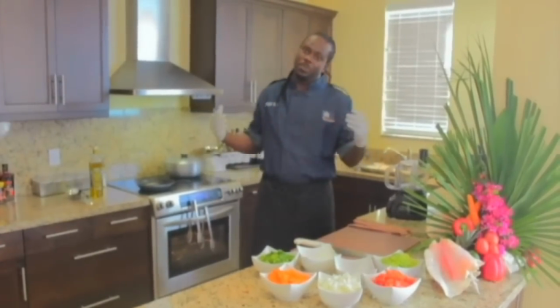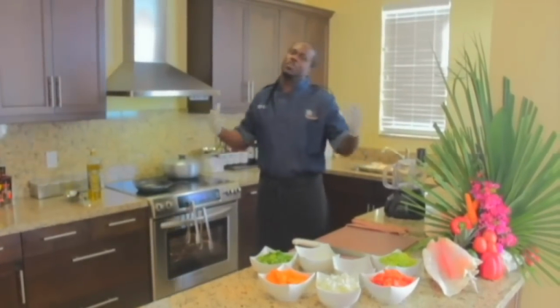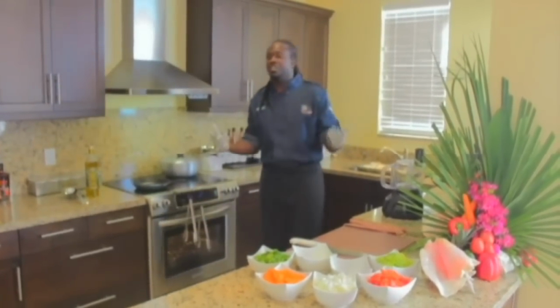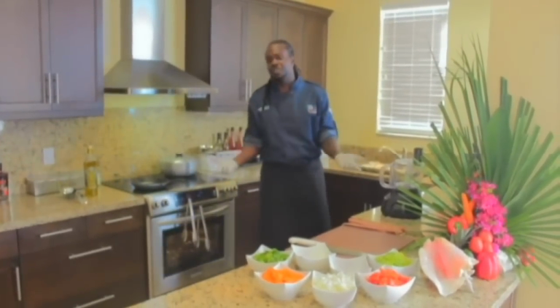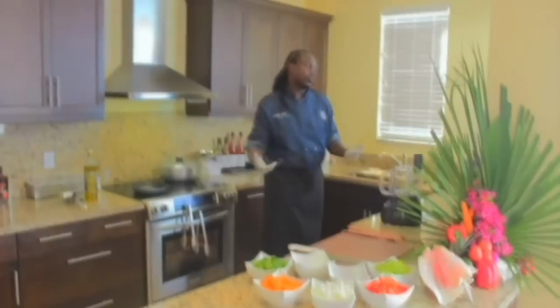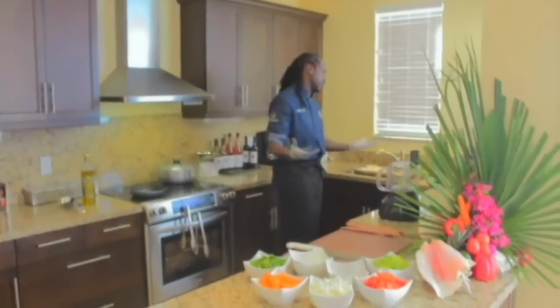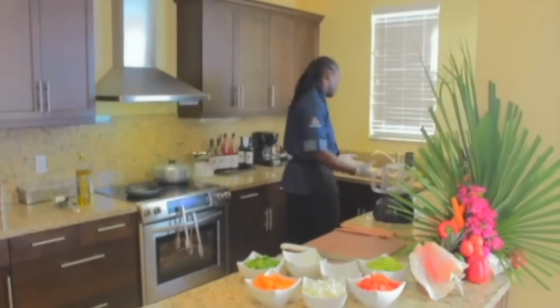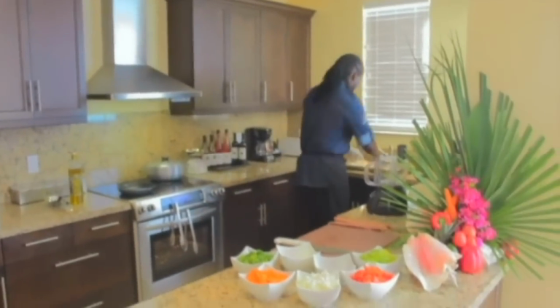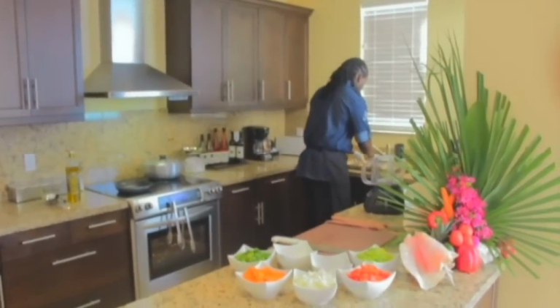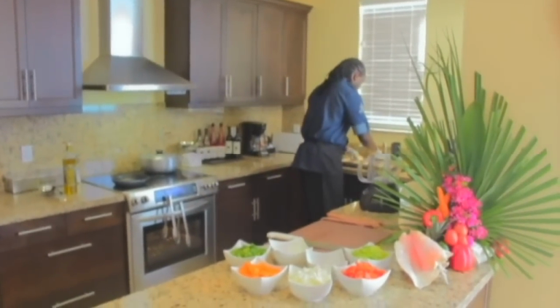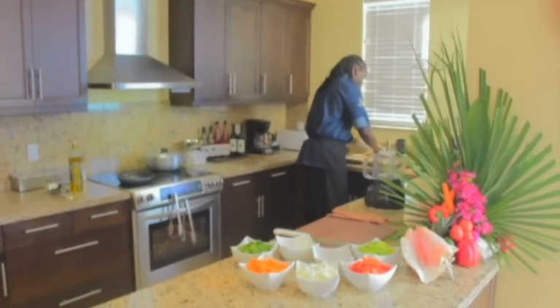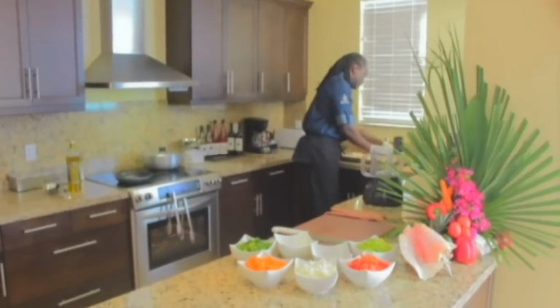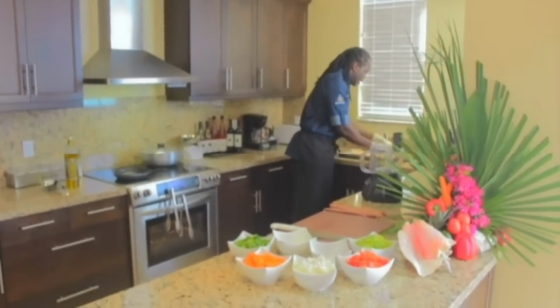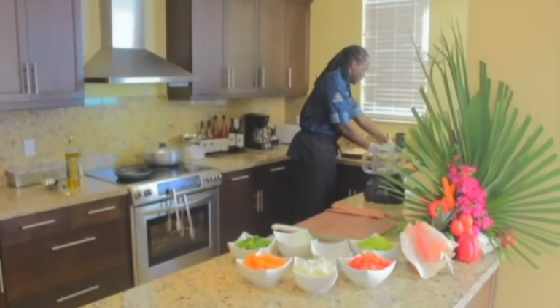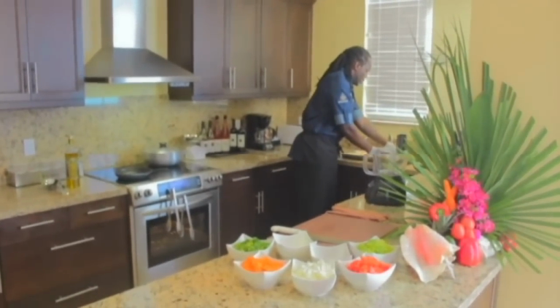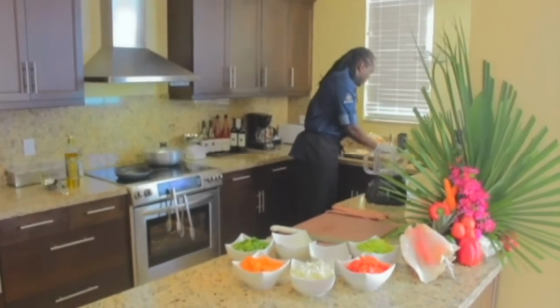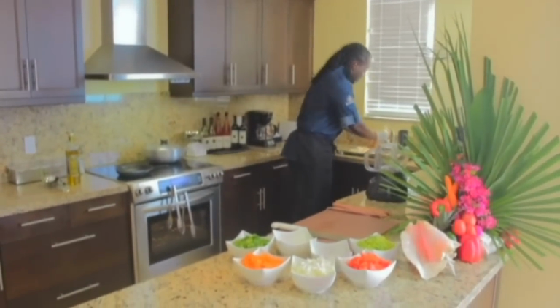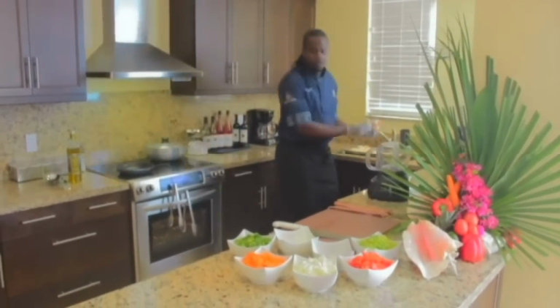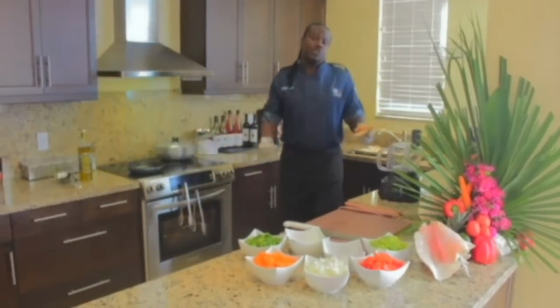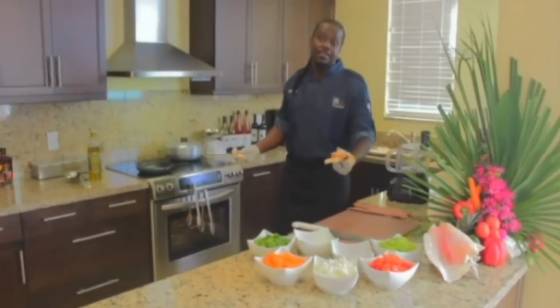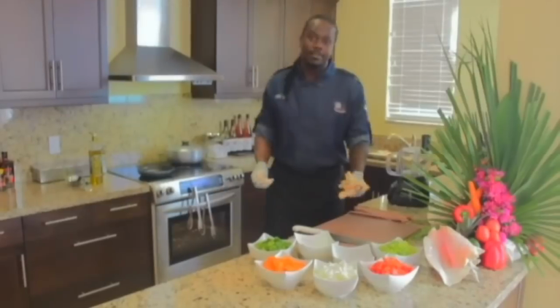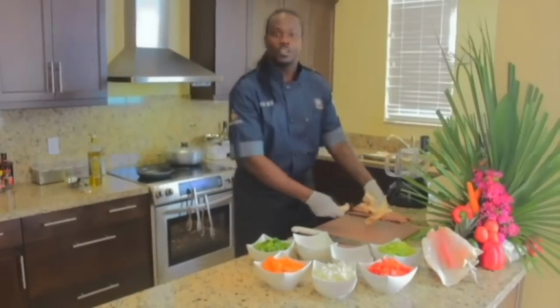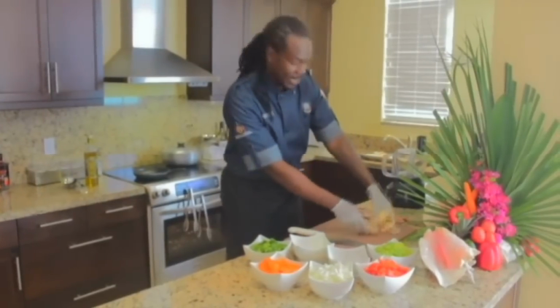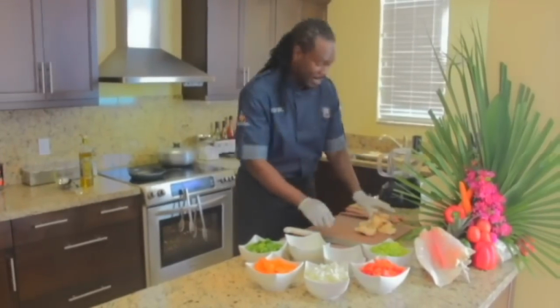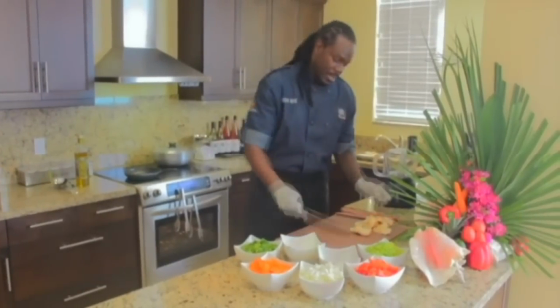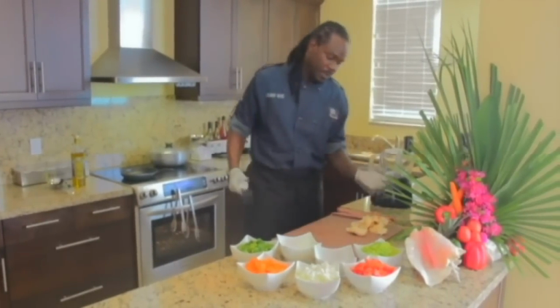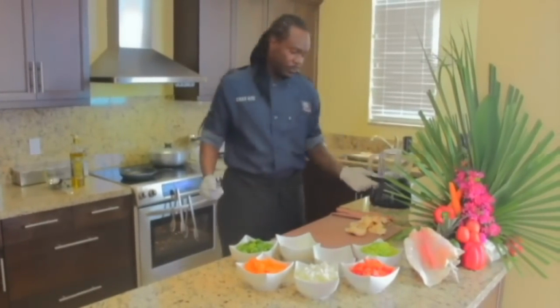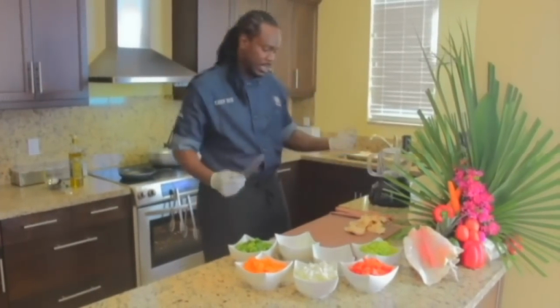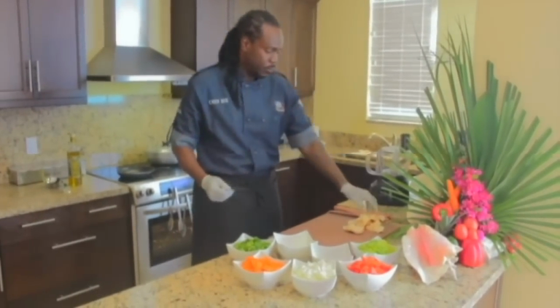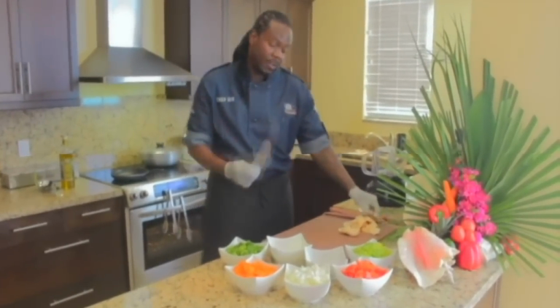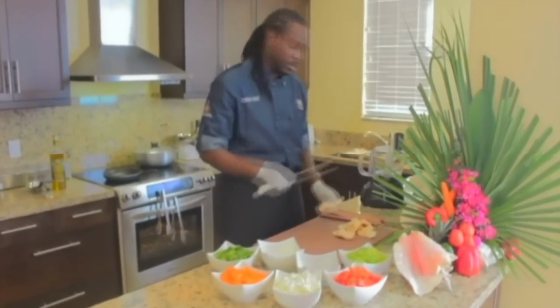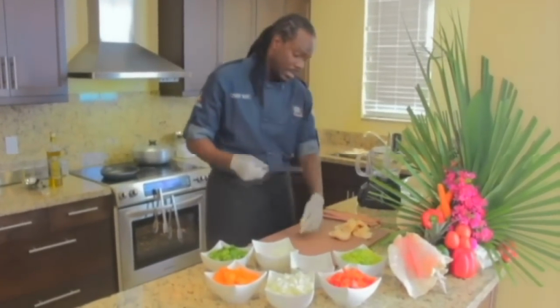To make some conch fritters, of course you need conch. I got these conks from my boat guy, my fisherman, today. He brought them in nice and fresh, he cleaned them for me, and I have them sitting on ice.